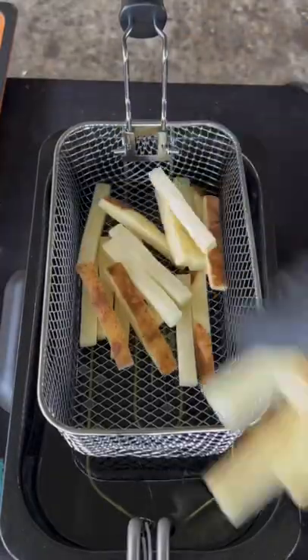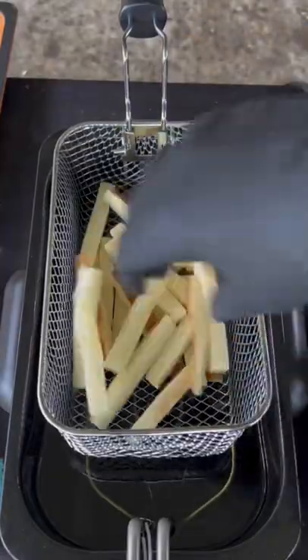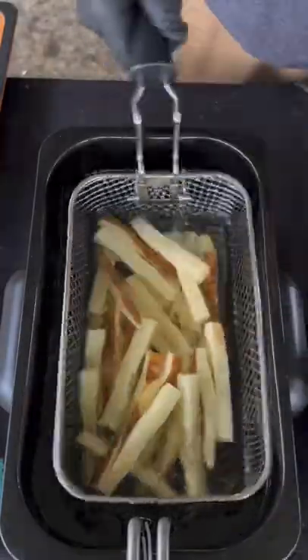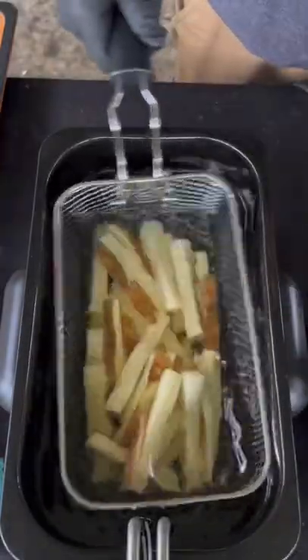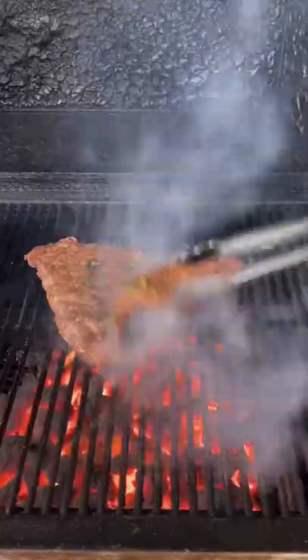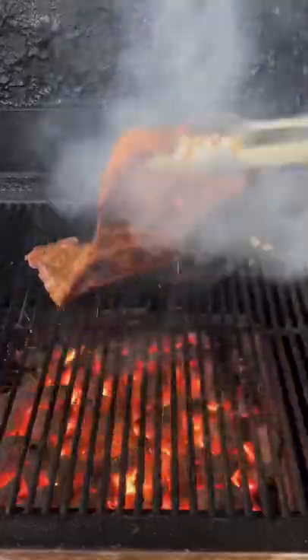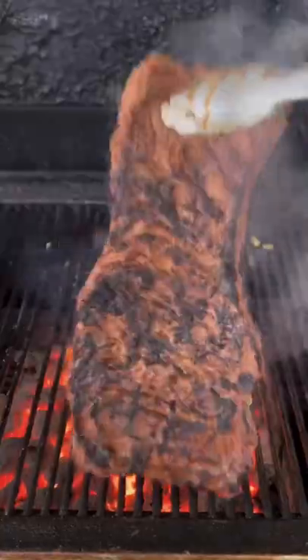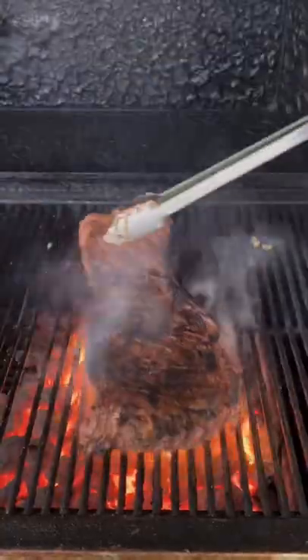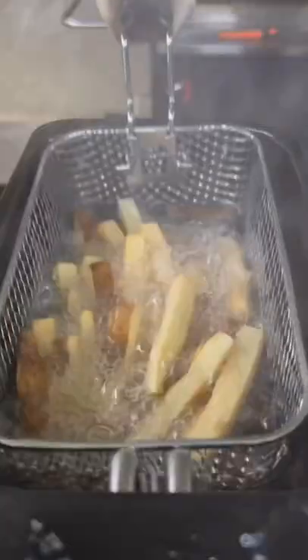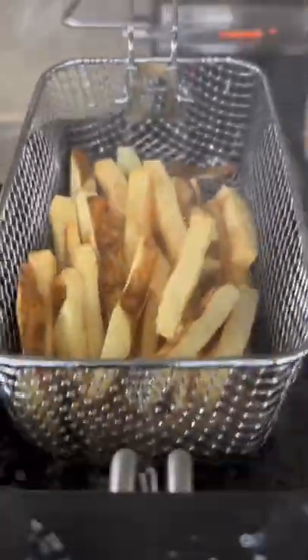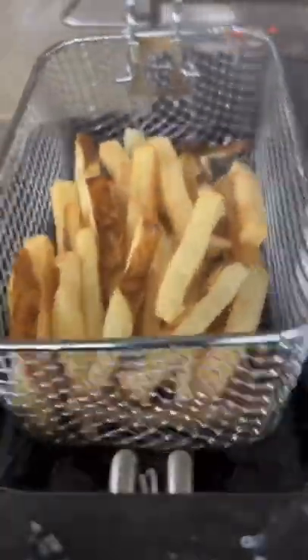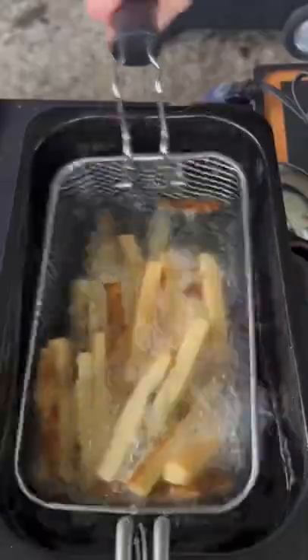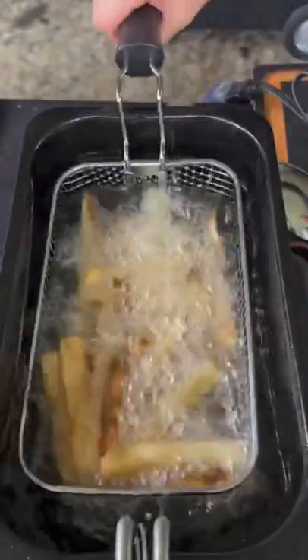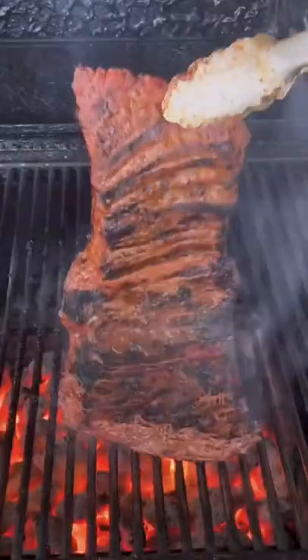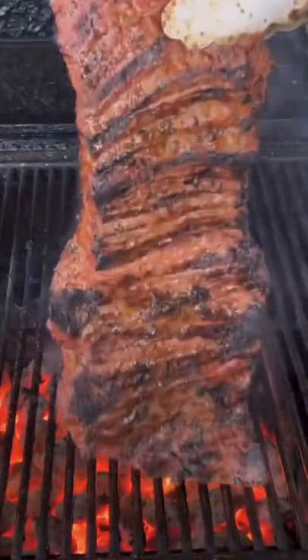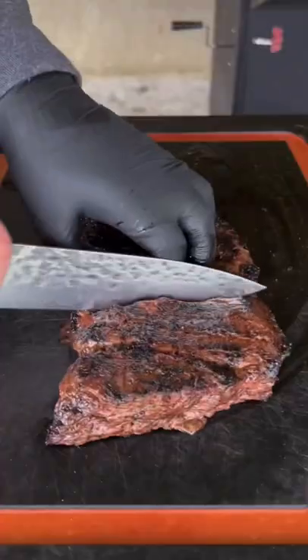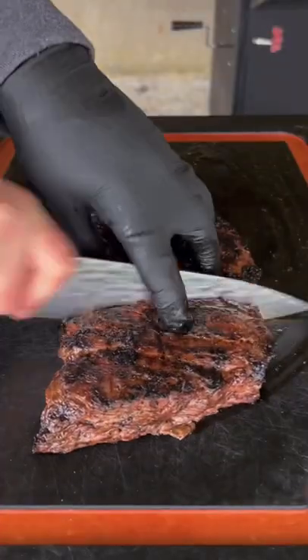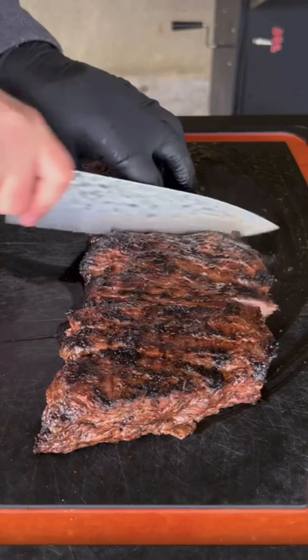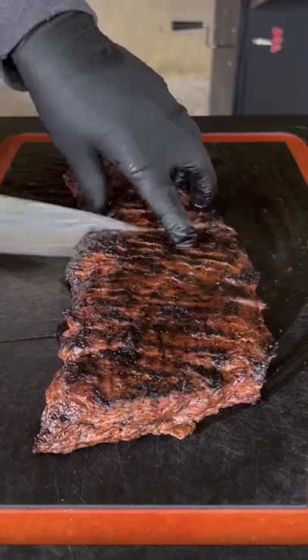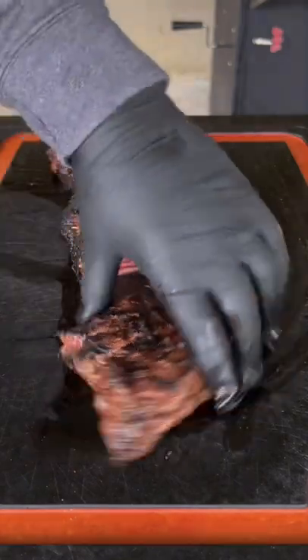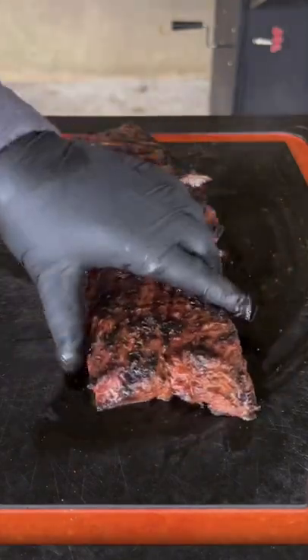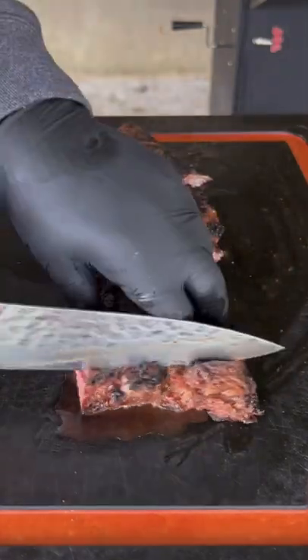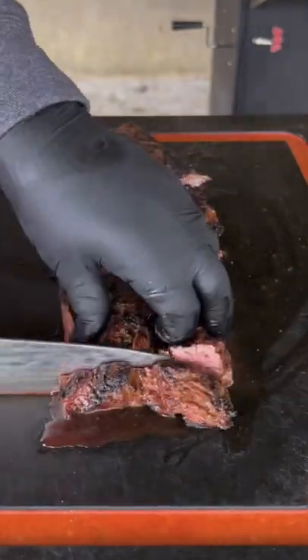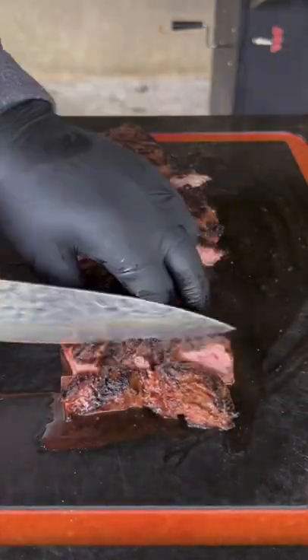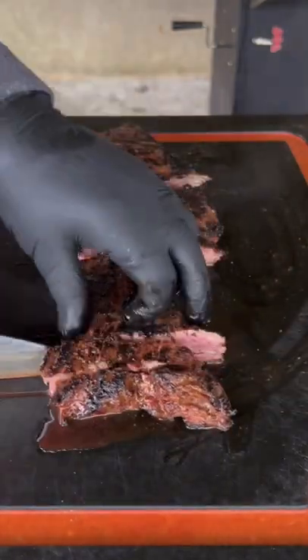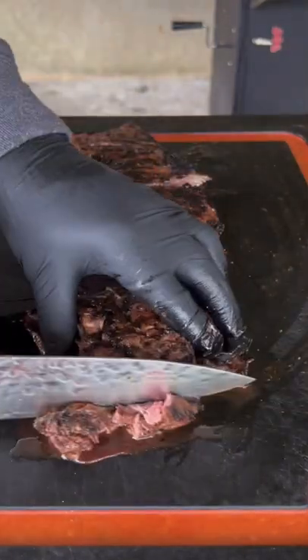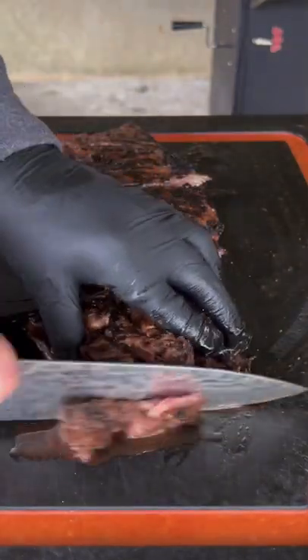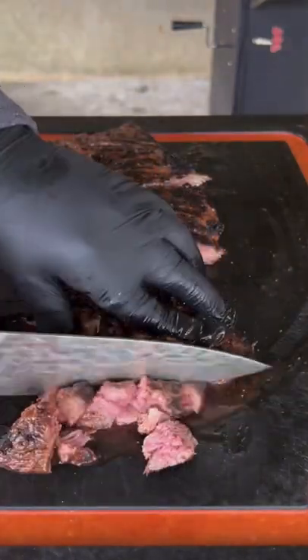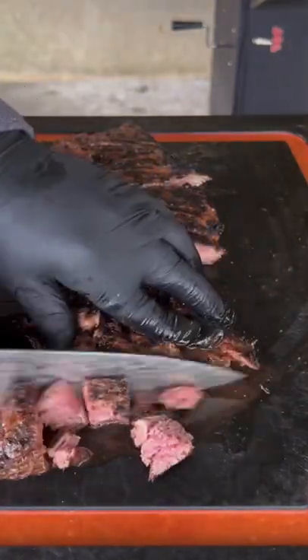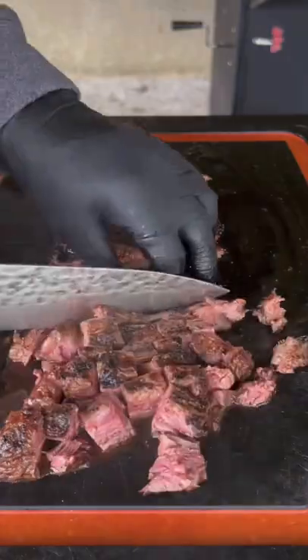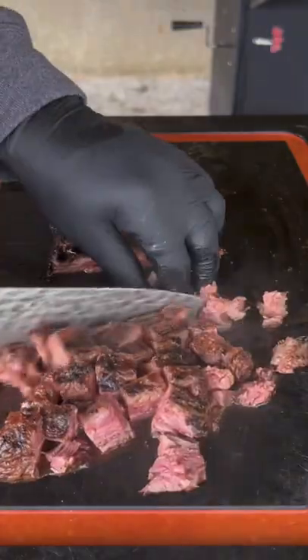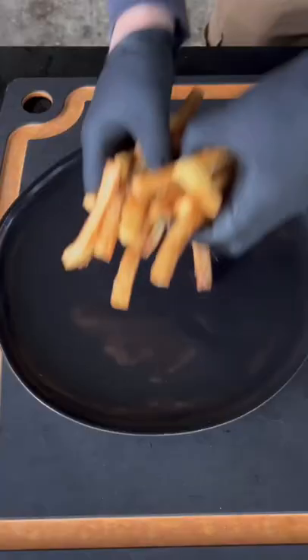We're going to sear for about five total minutes on one side, then flip it. As you can see, that delicious char is on there — let it go for another five minutes, then let it rest. Go ahead and cut it, turn it 90 degrees, and cut it into nice little bite-sized cubes.